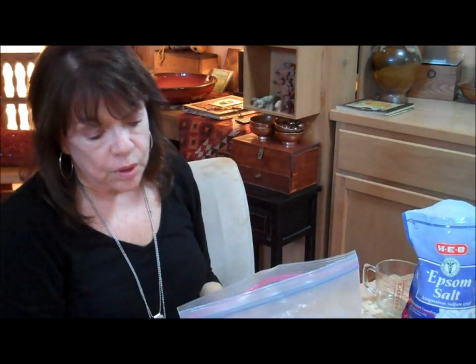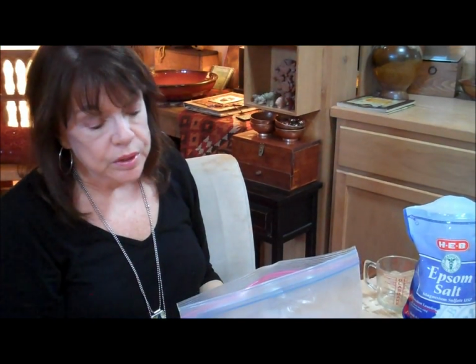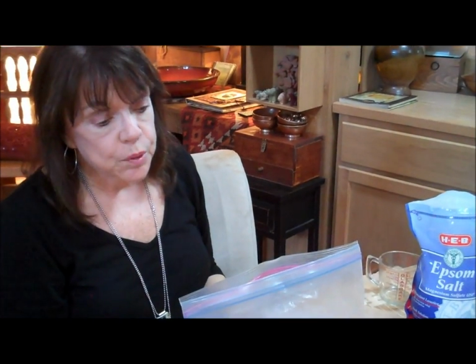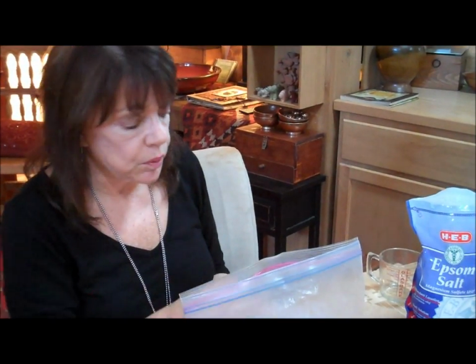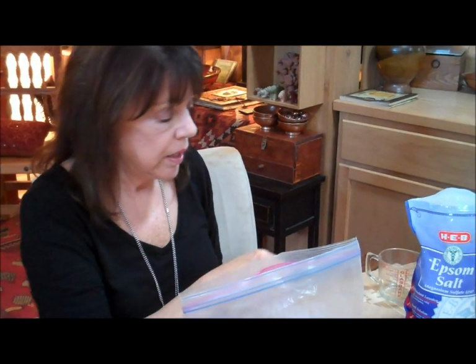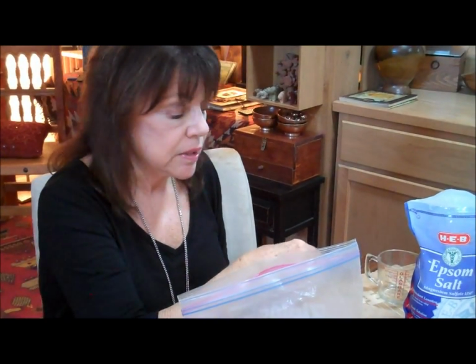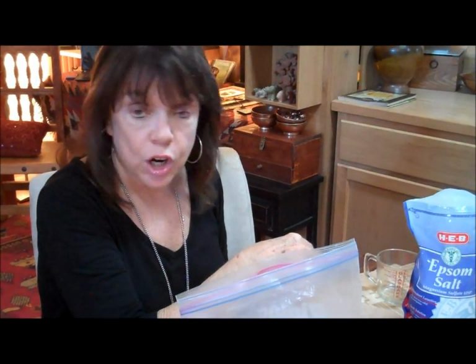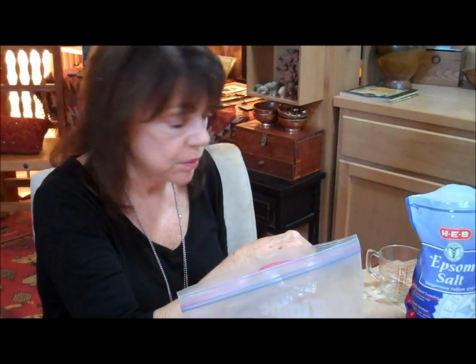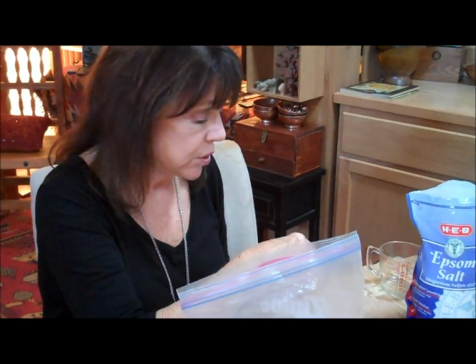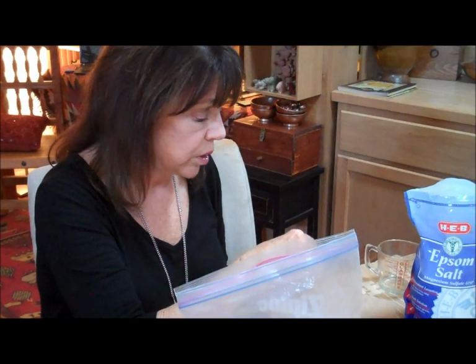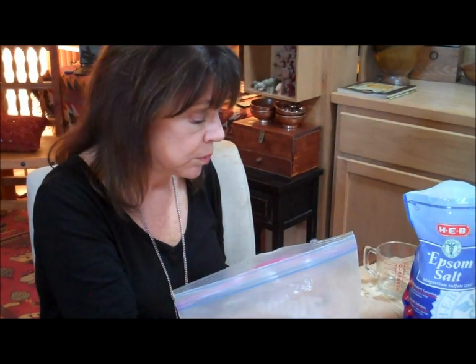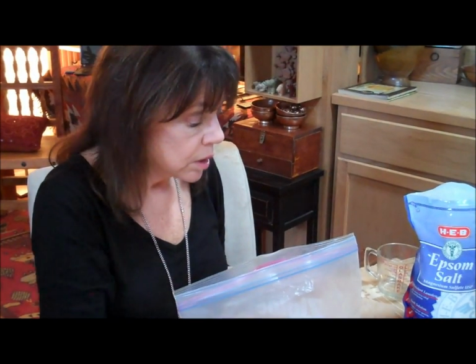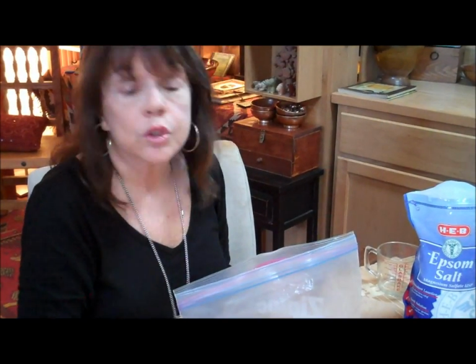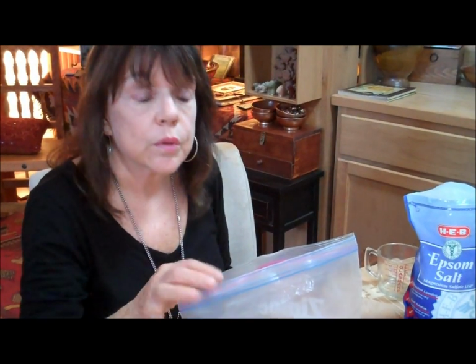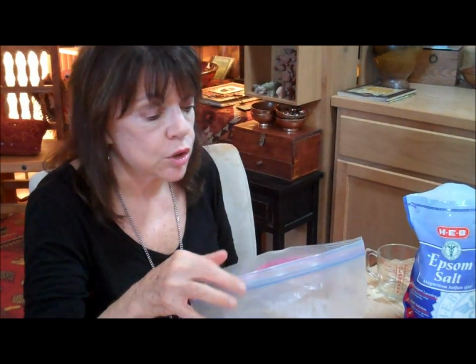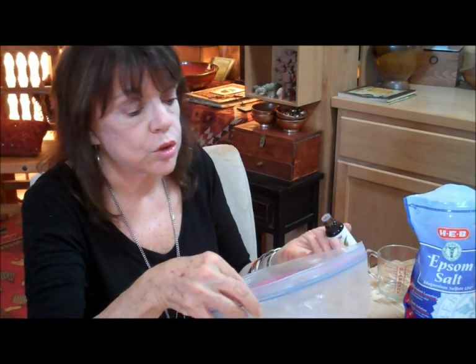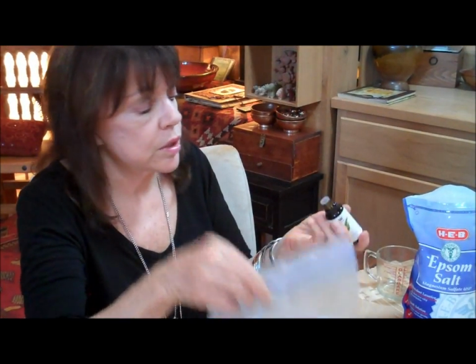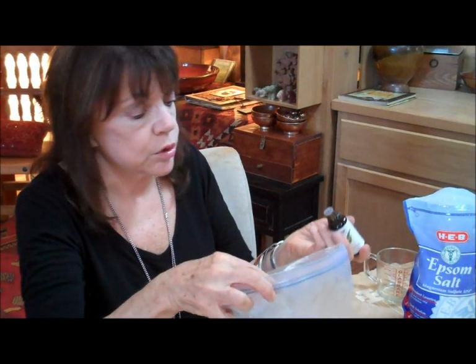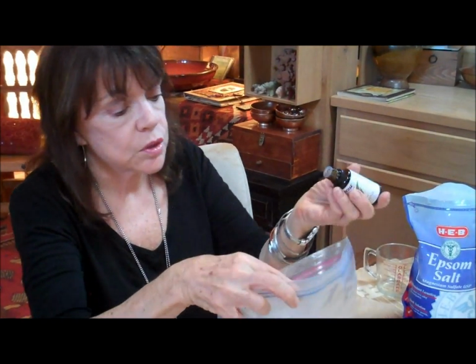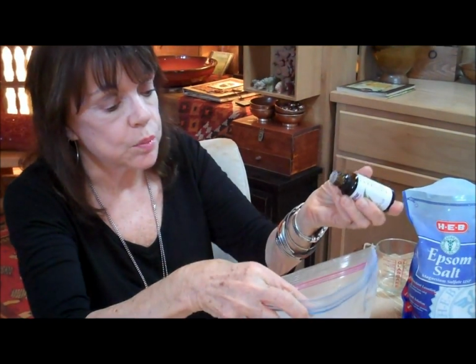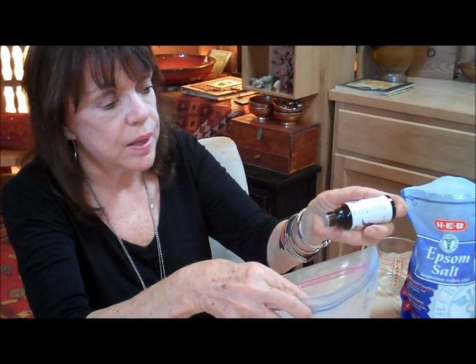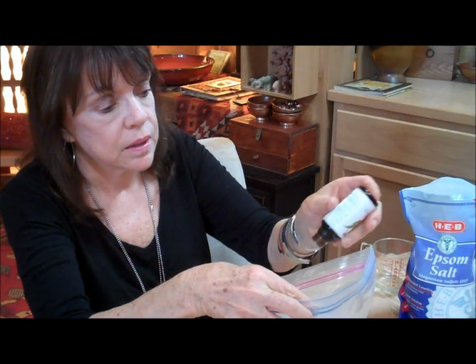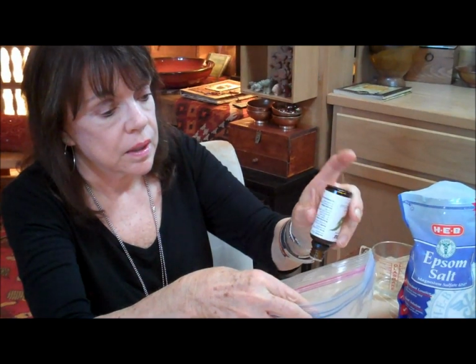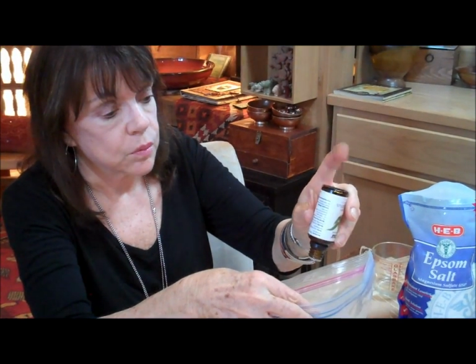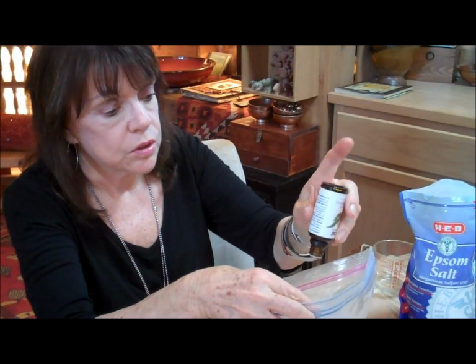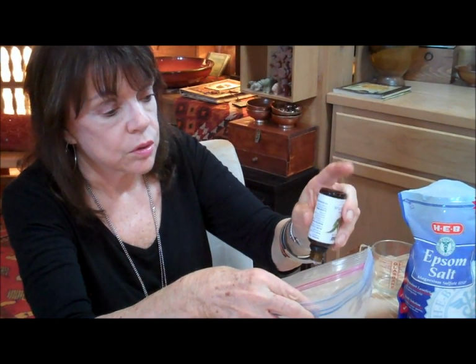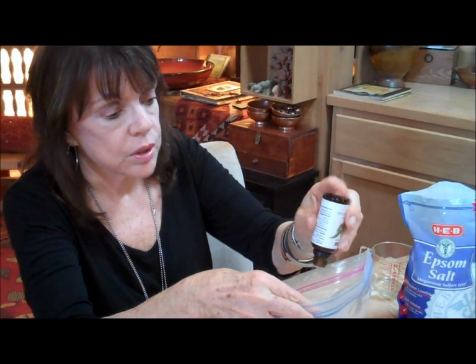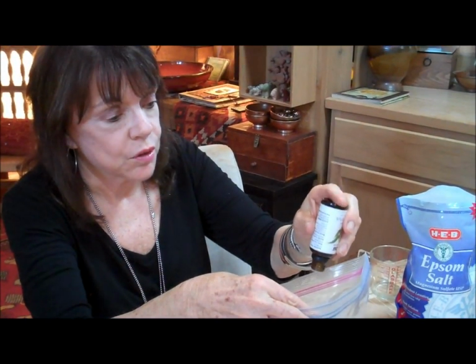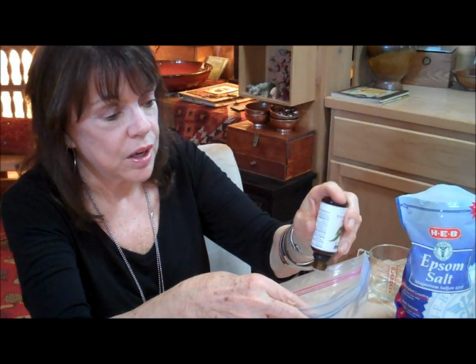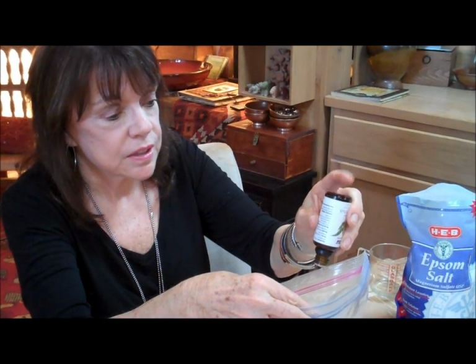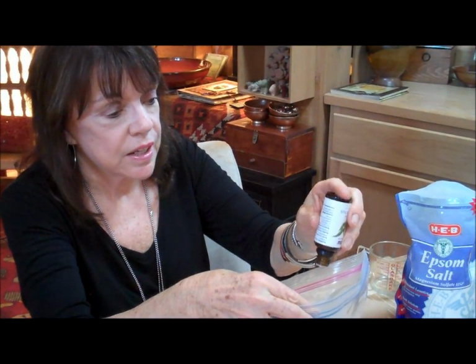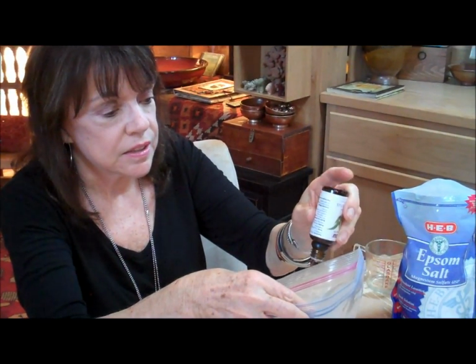With one cup, you probably want to add about ten drops of your essential oil. Remember that when you're working with essential oils, you always dilute. So we're going to open up the bag and add one, two, three, four, five, six, seven, eight, nine, ten.